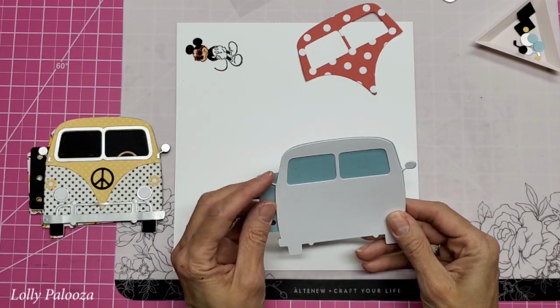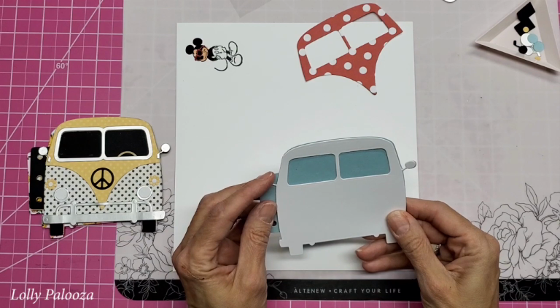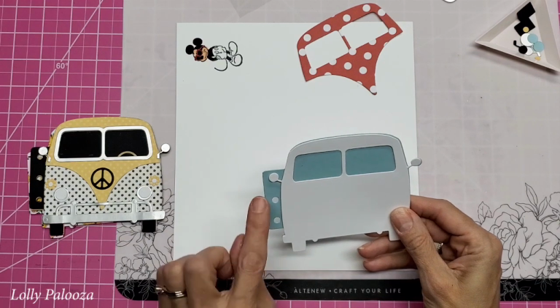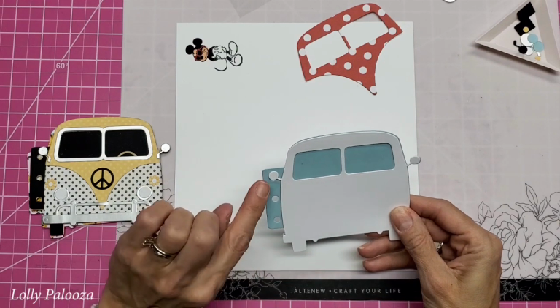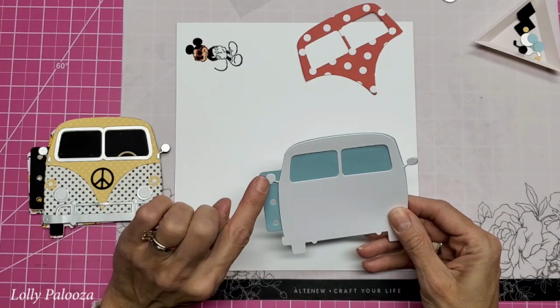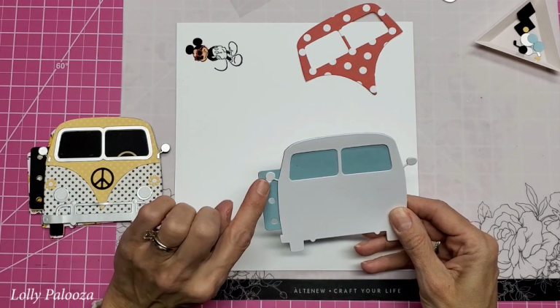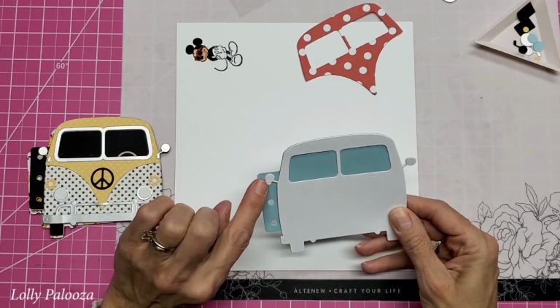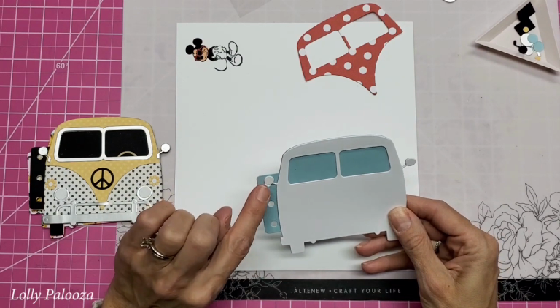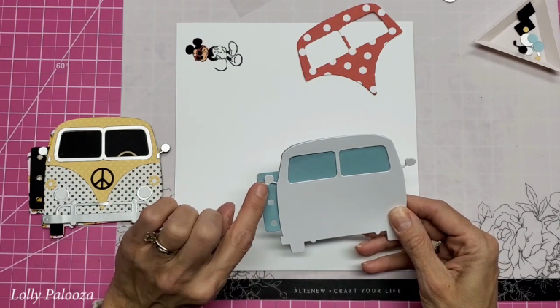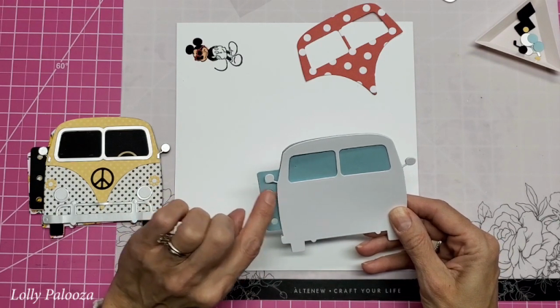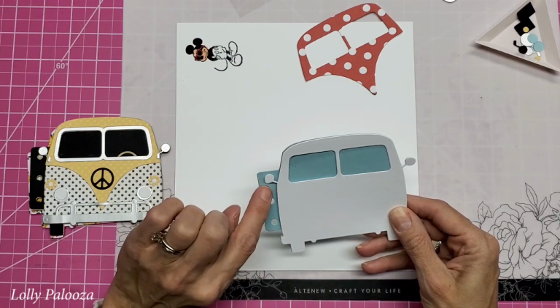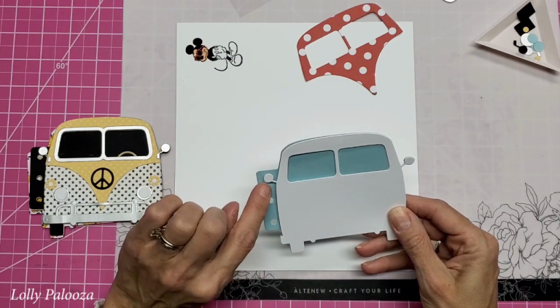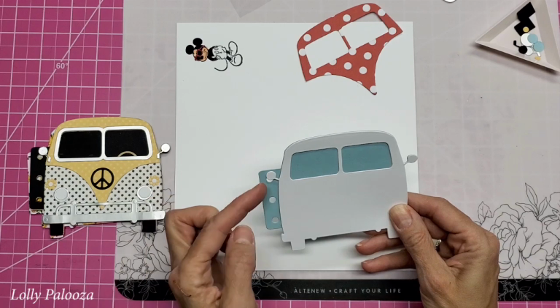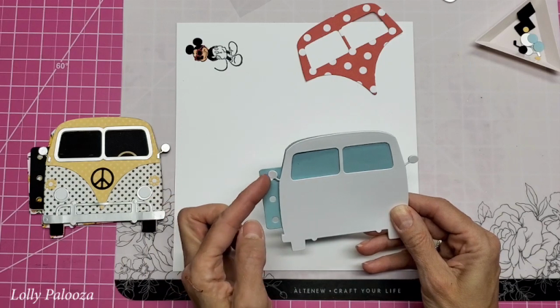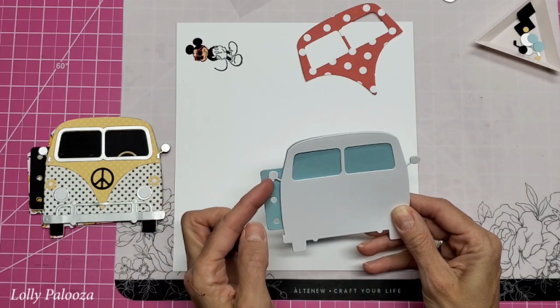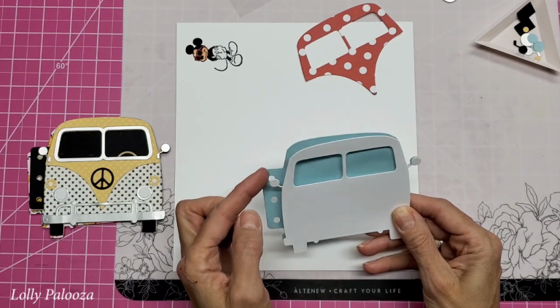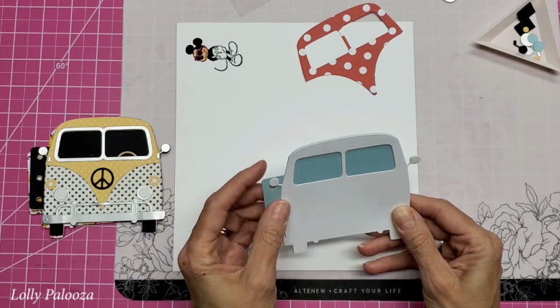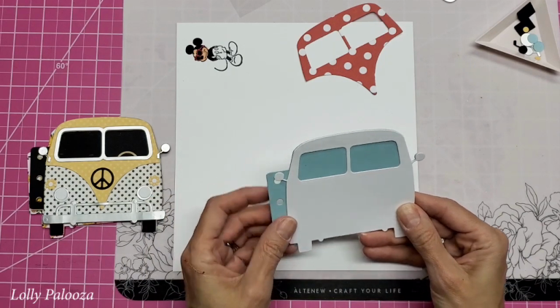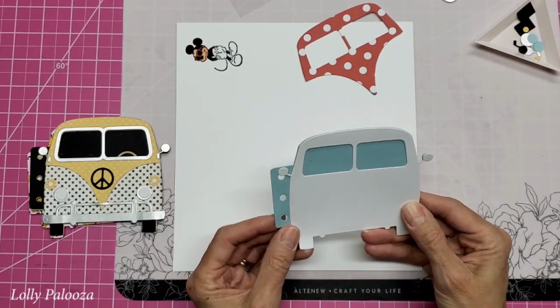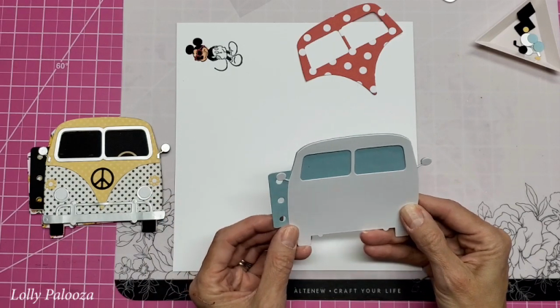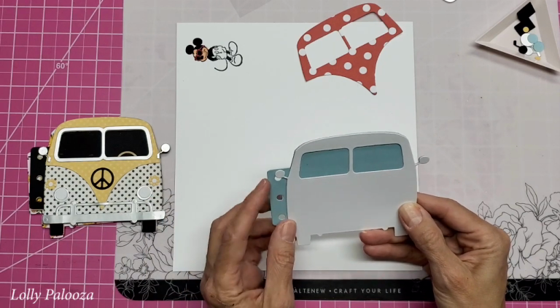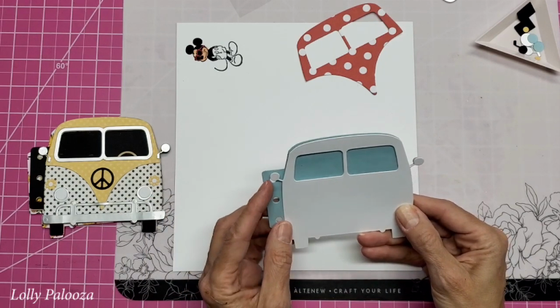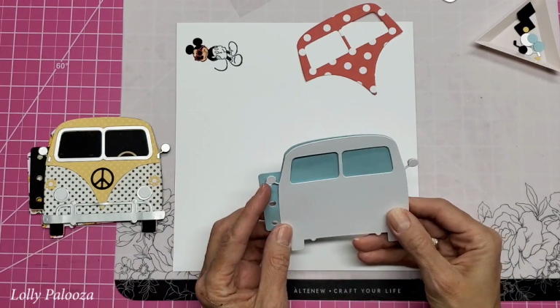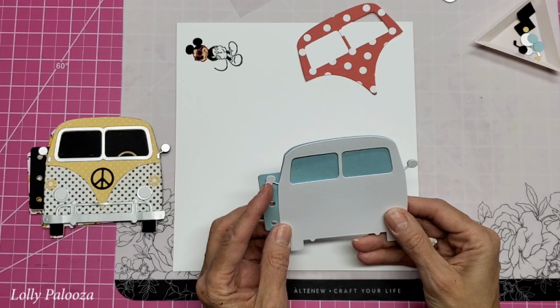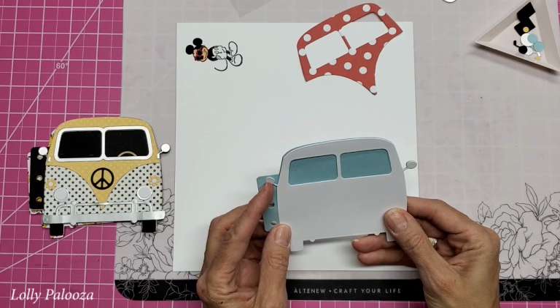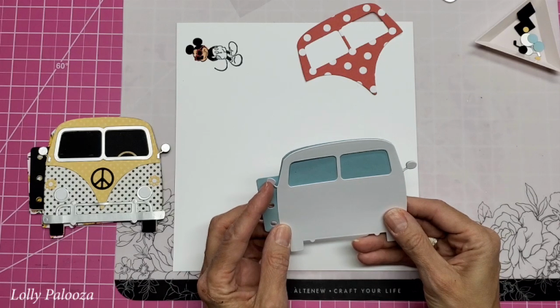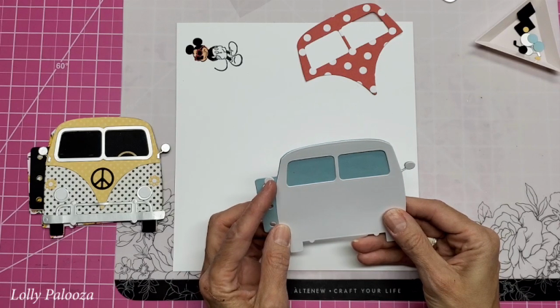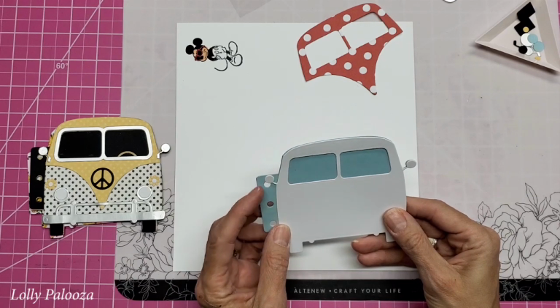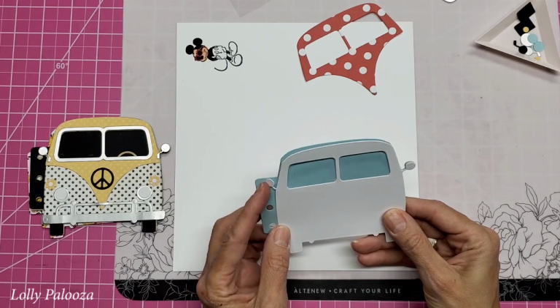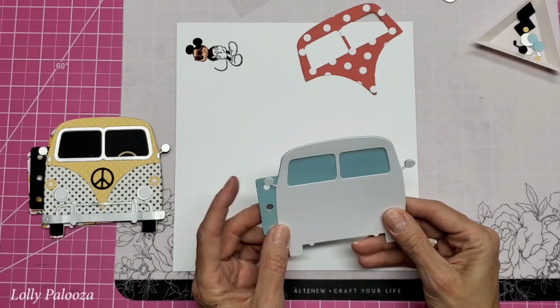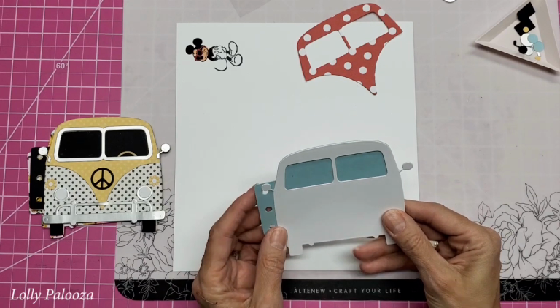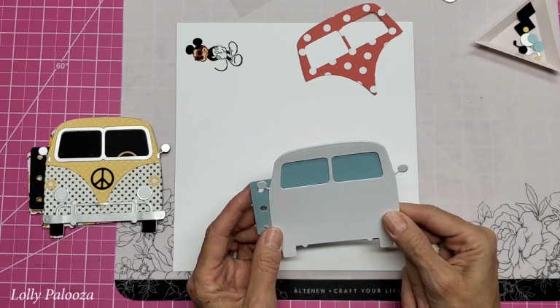My other issue is that this one here is over the hole, and it's not because I have moved it either — it is just over the hole. So in order to fit it, I have to push it up out of the way when I glue it on.